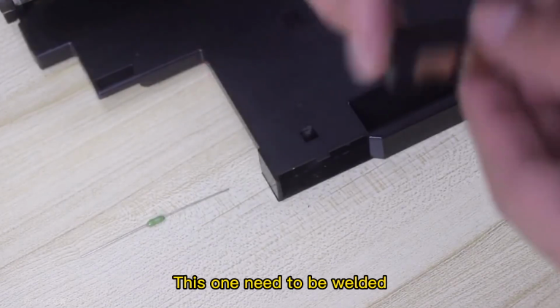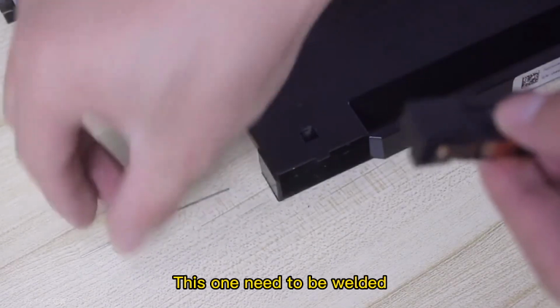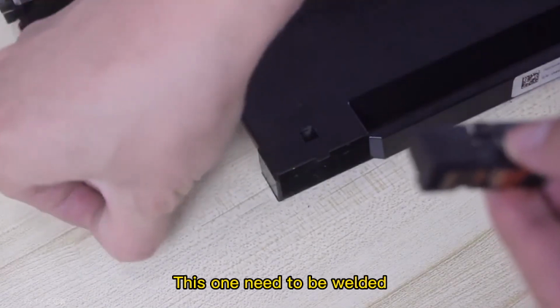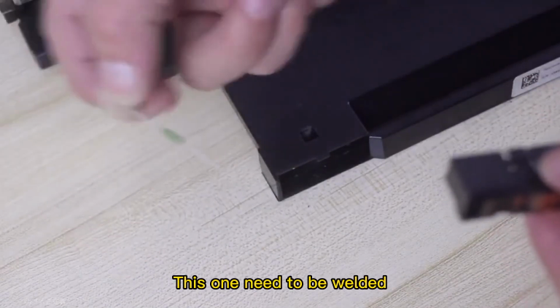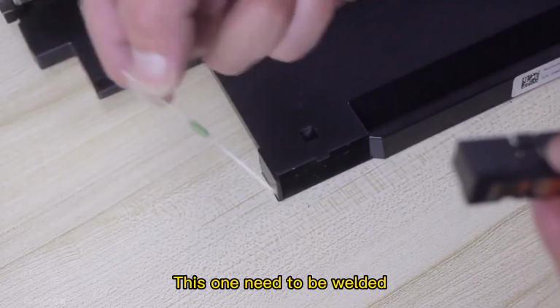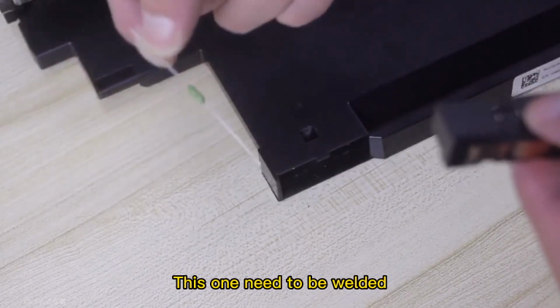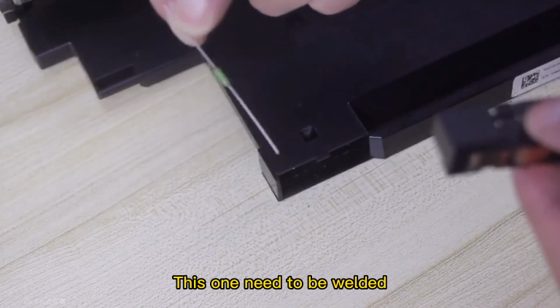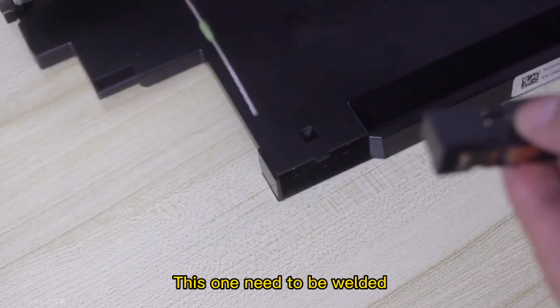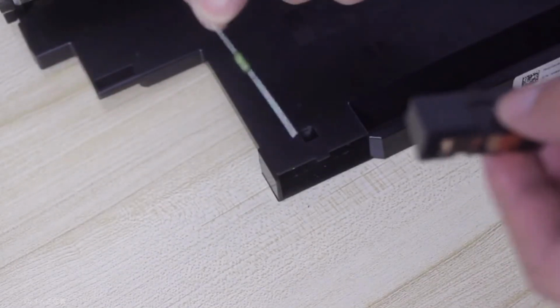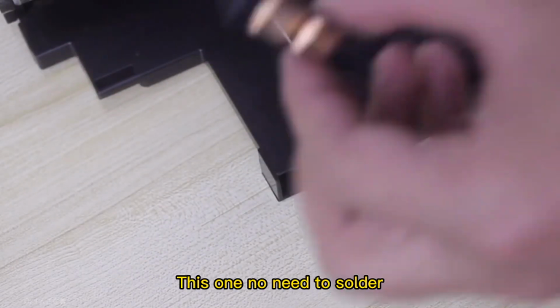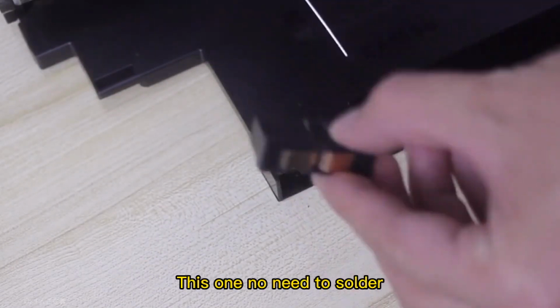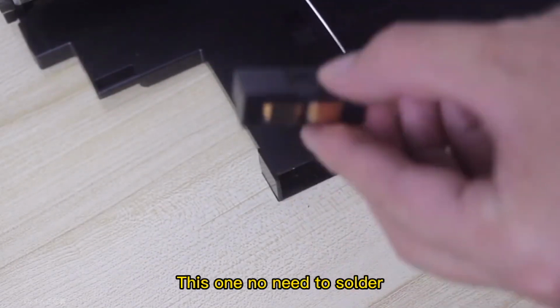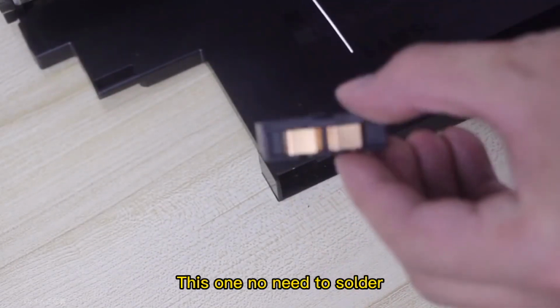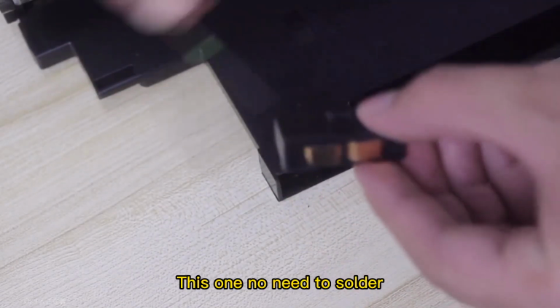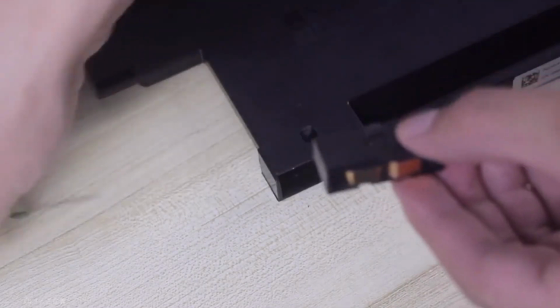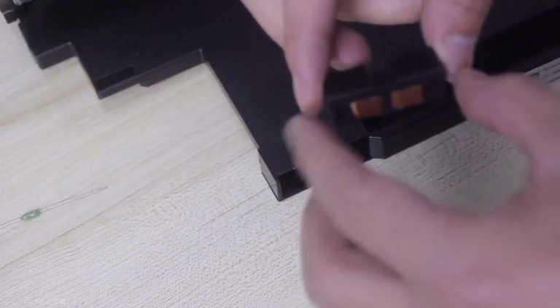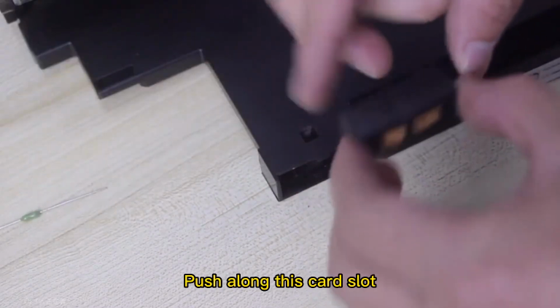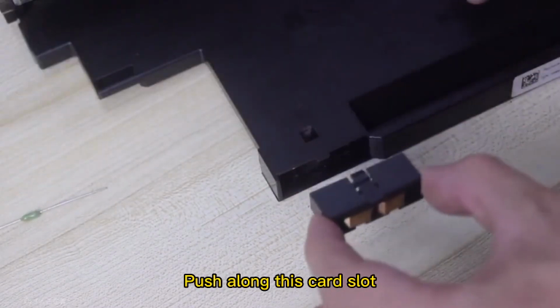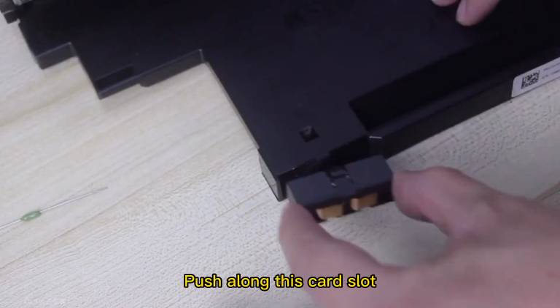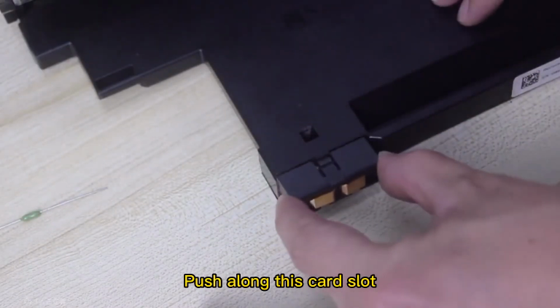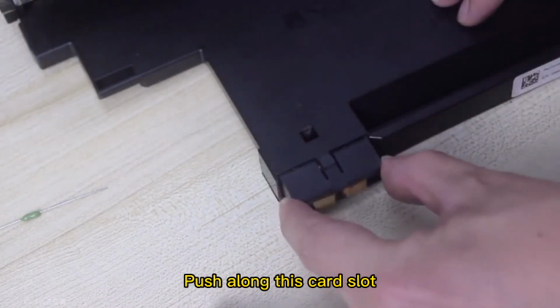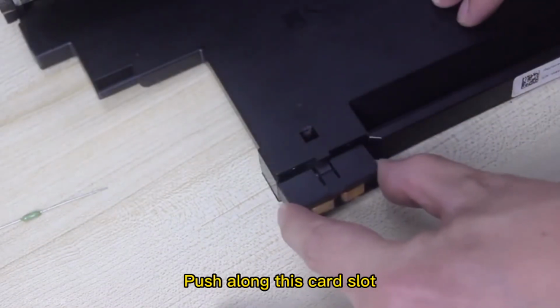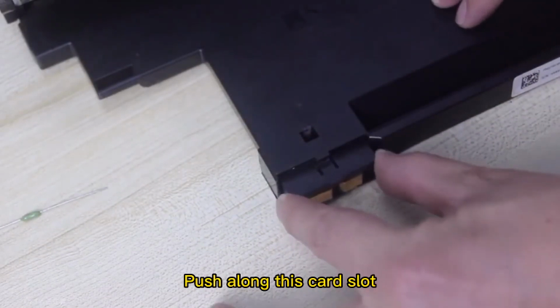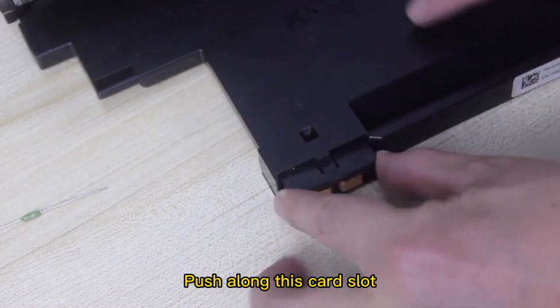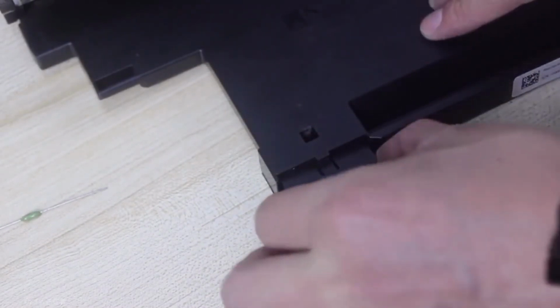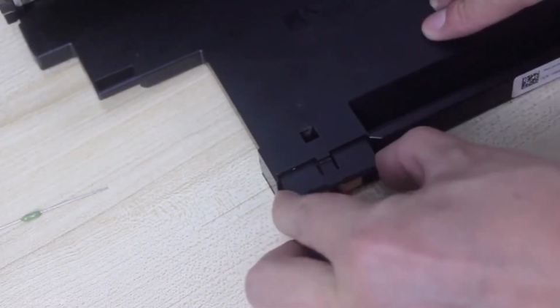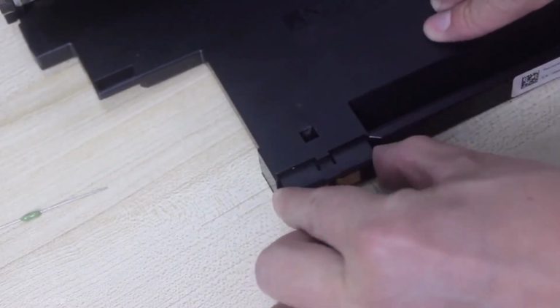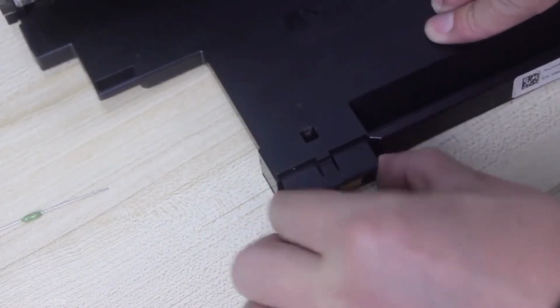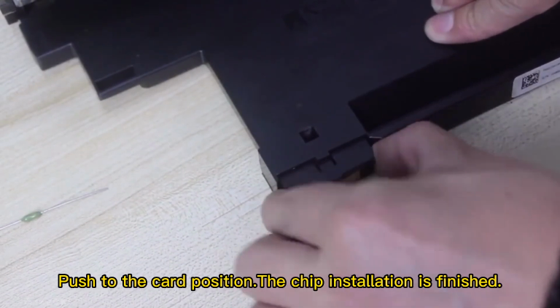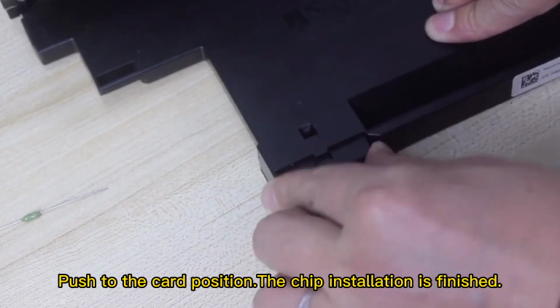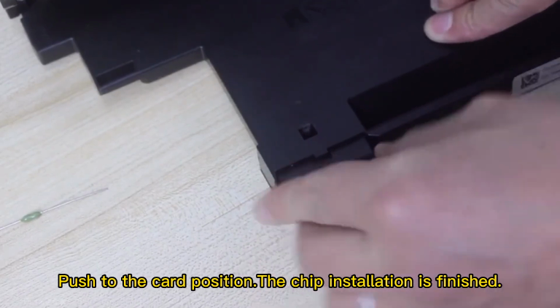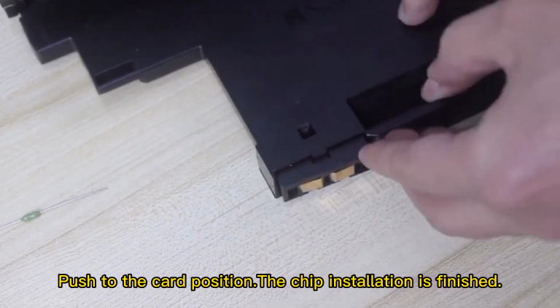This one needs to be welded; this one does not need to be soldered. Push along this card slot and push to the card position.